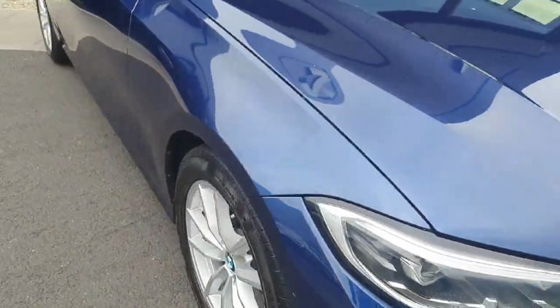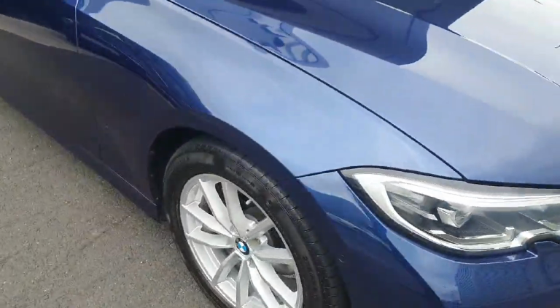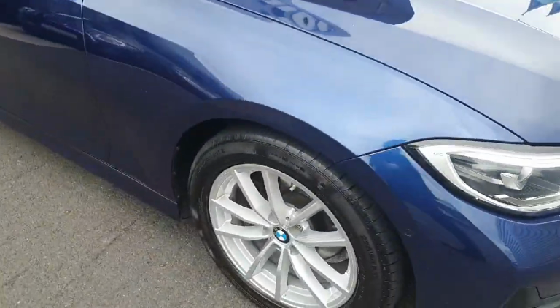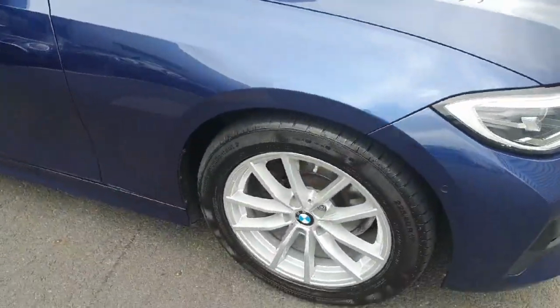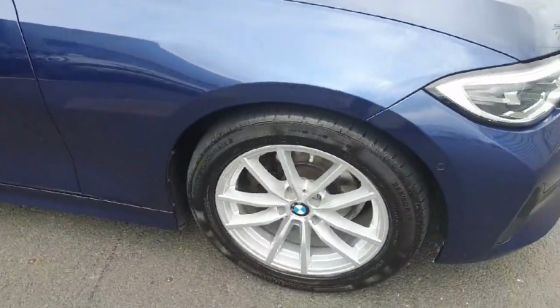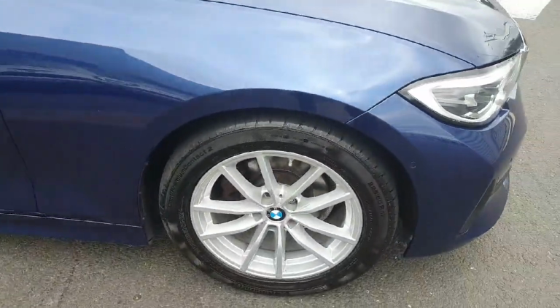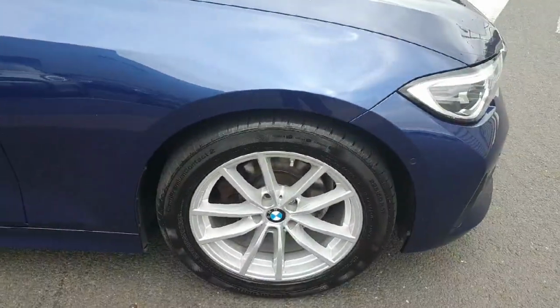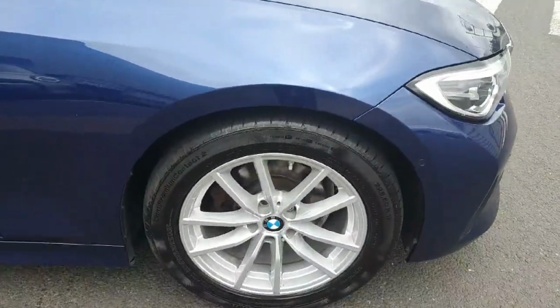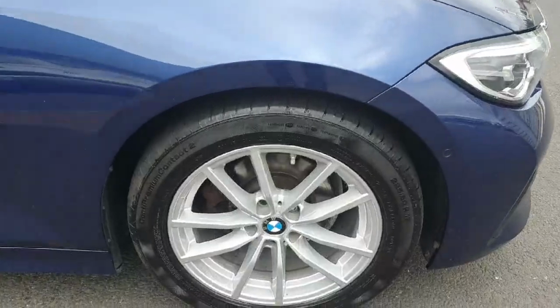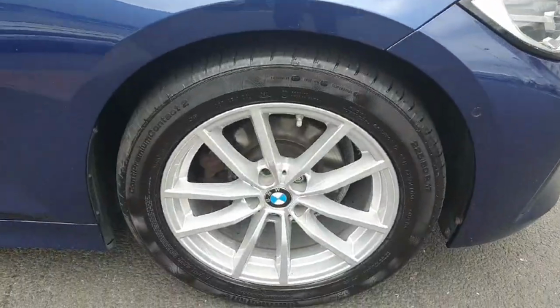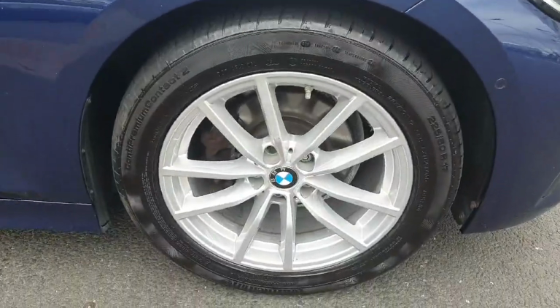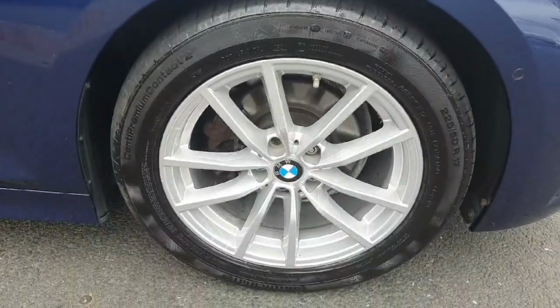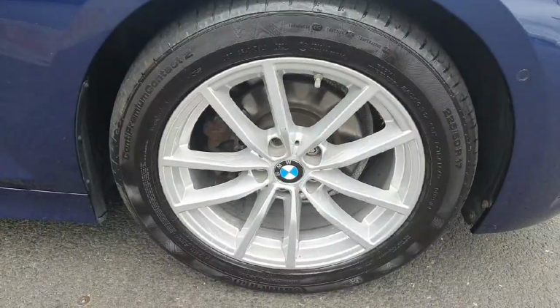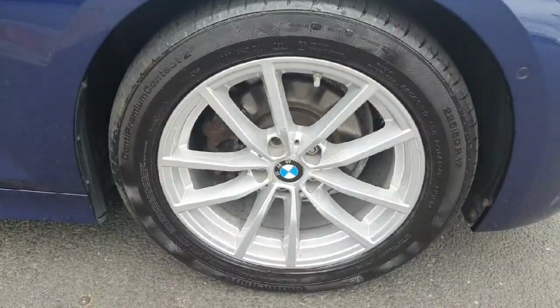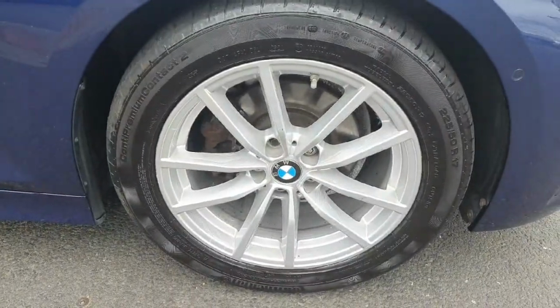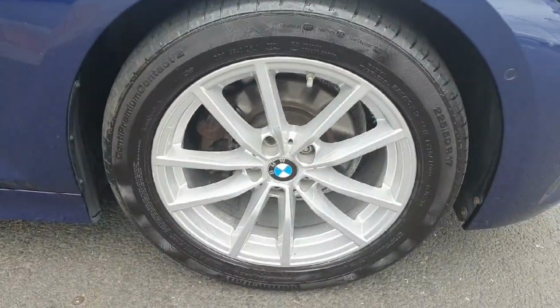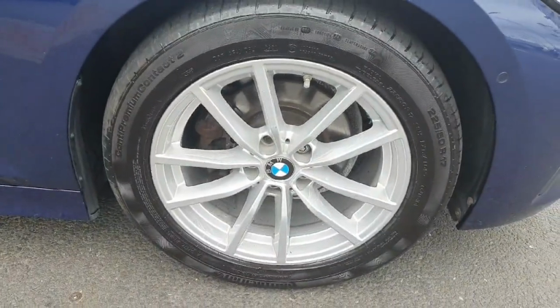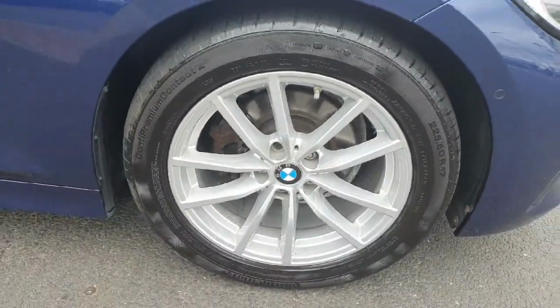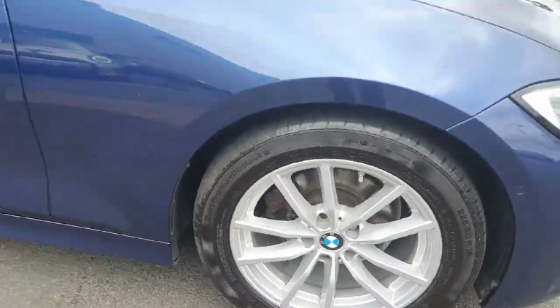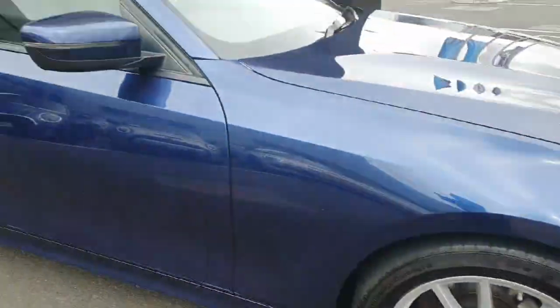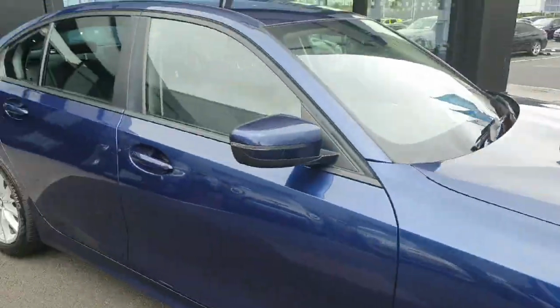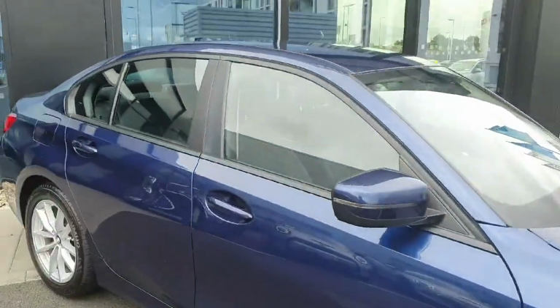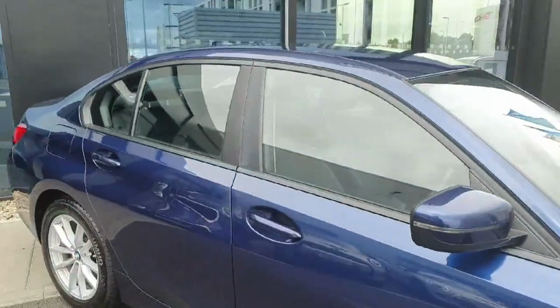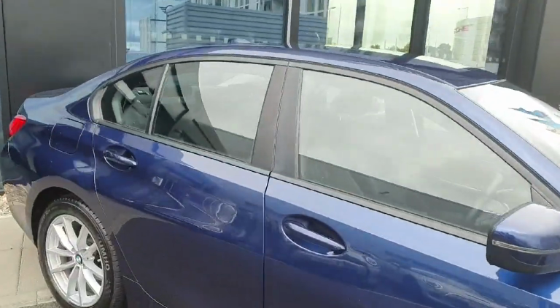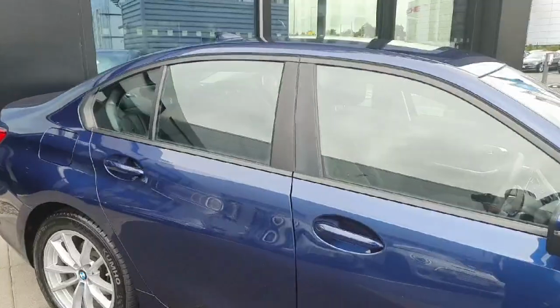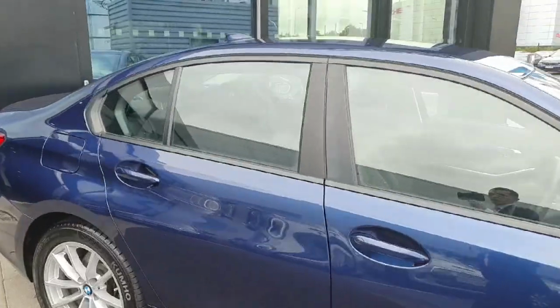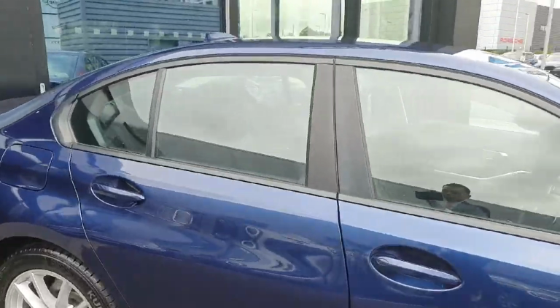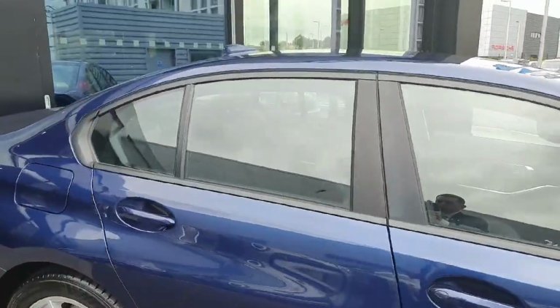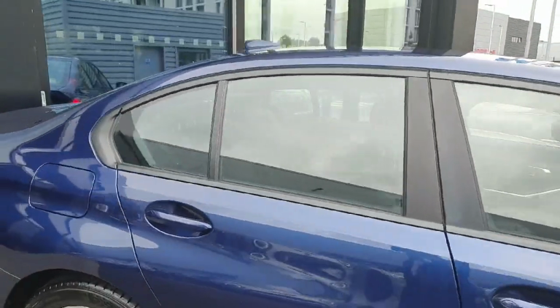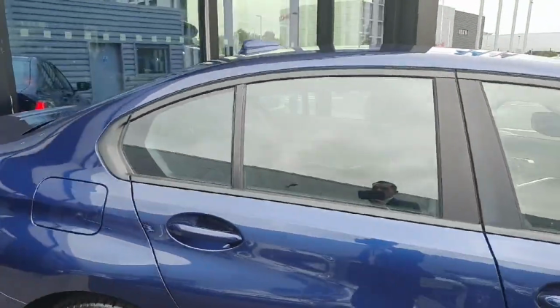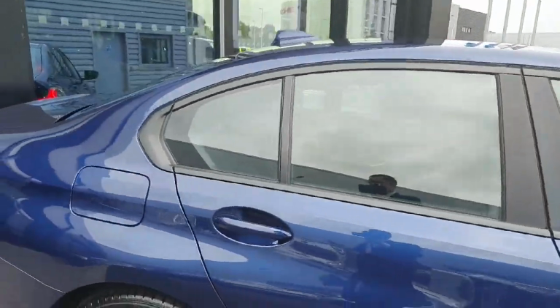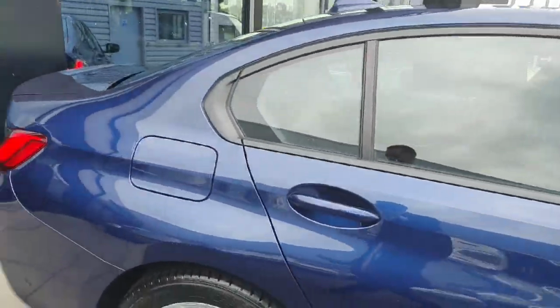As we come around to the side of the car we do have the stunning 17 inch multi-spoke alloys and we do also have the matte black trim around the windows.